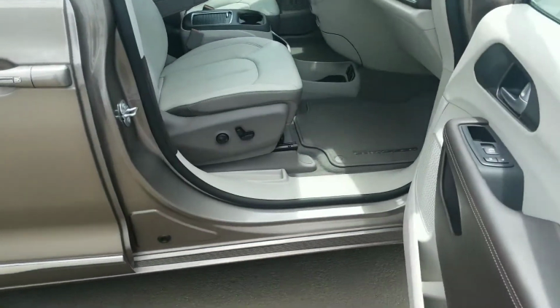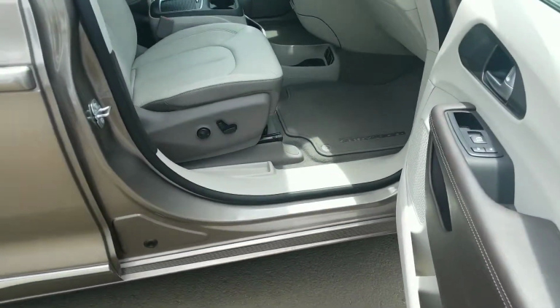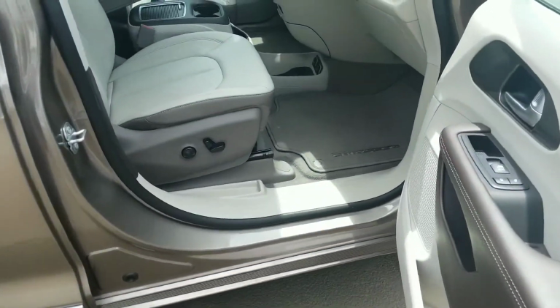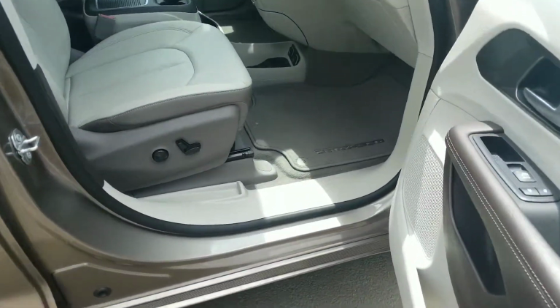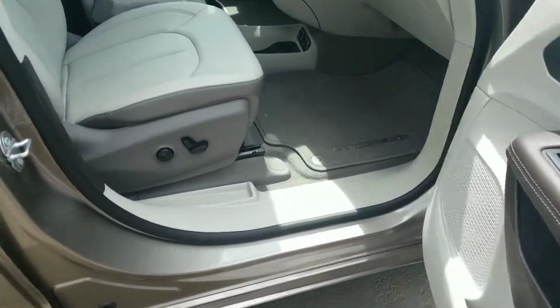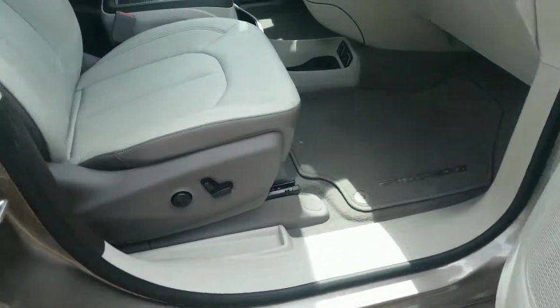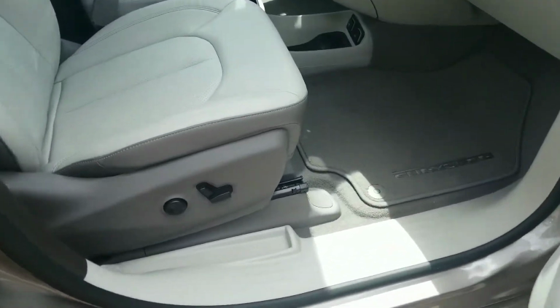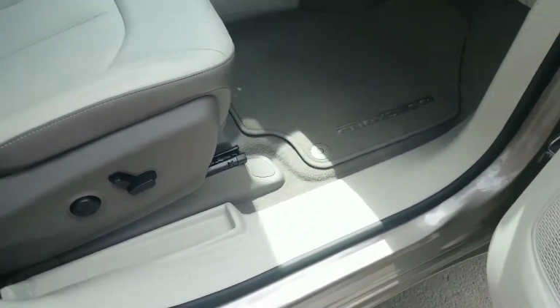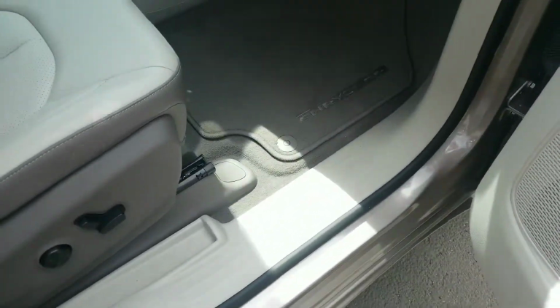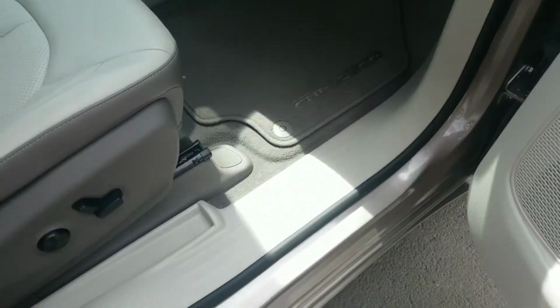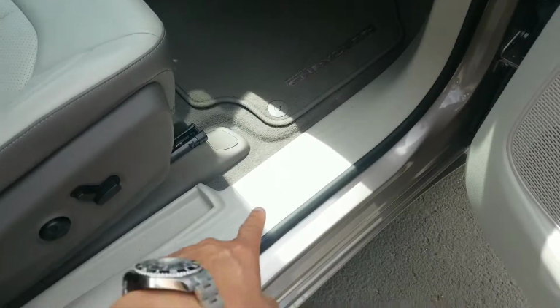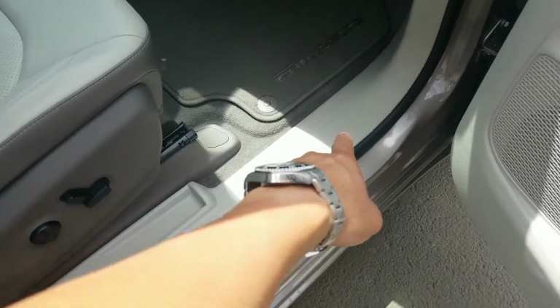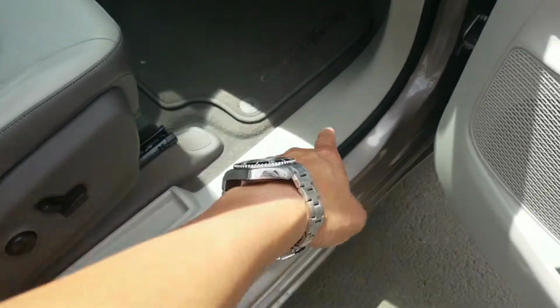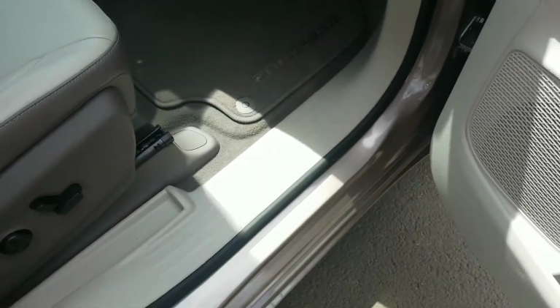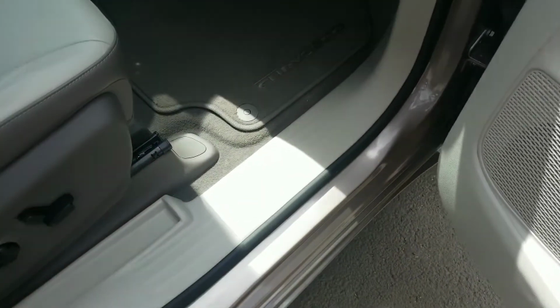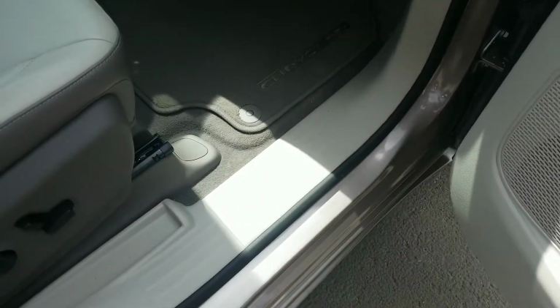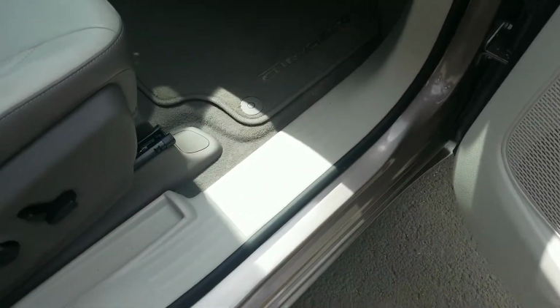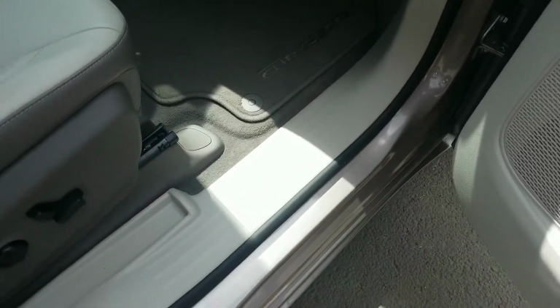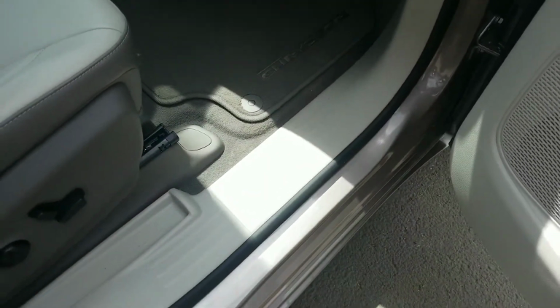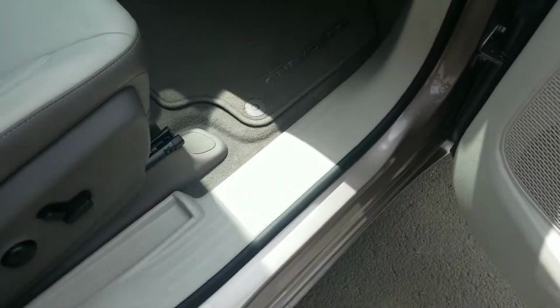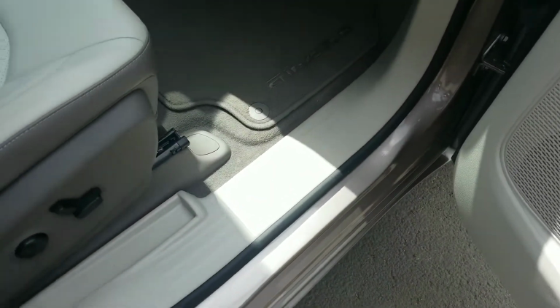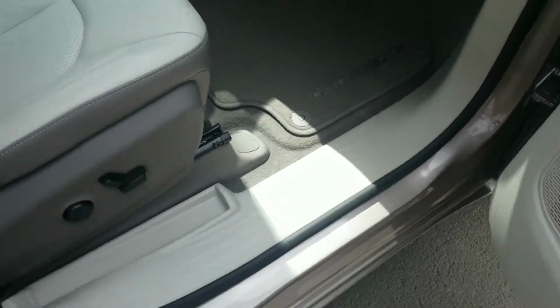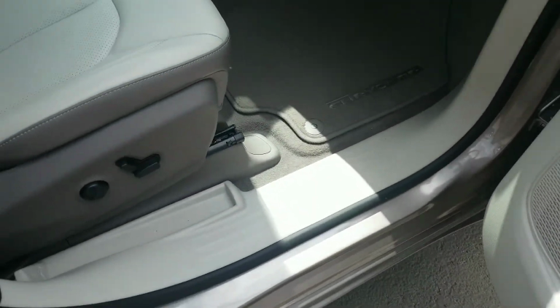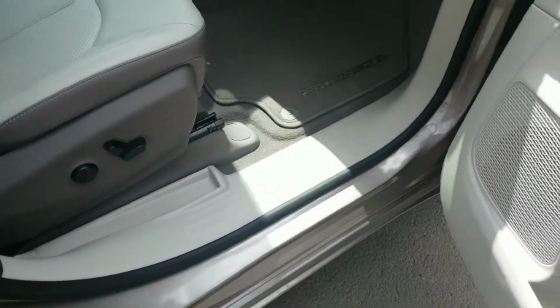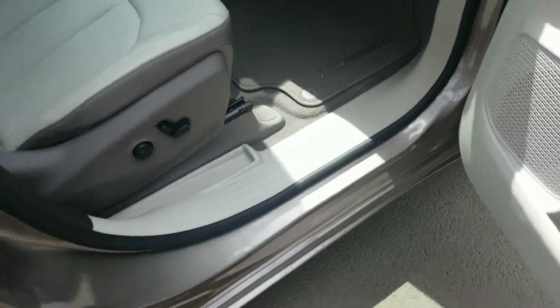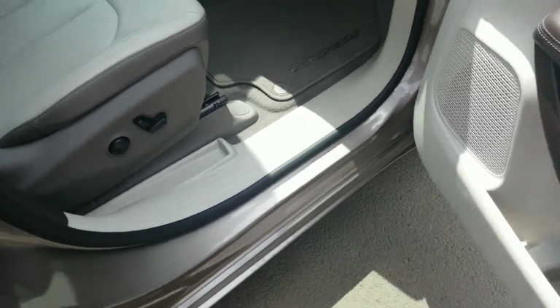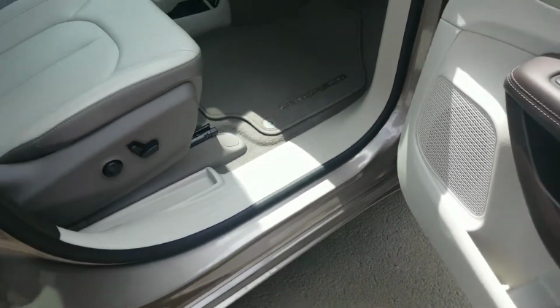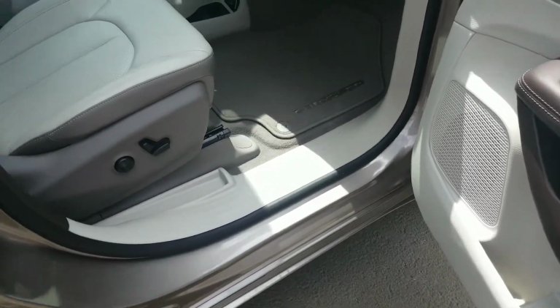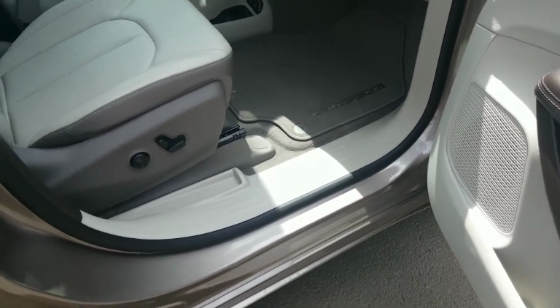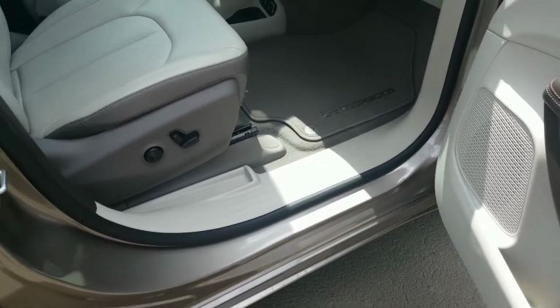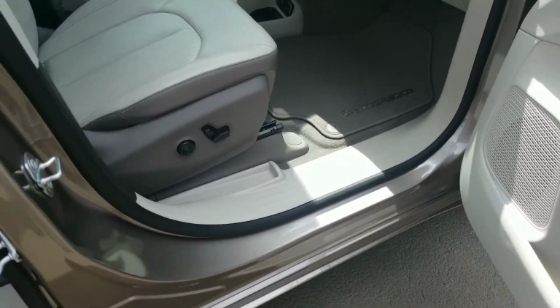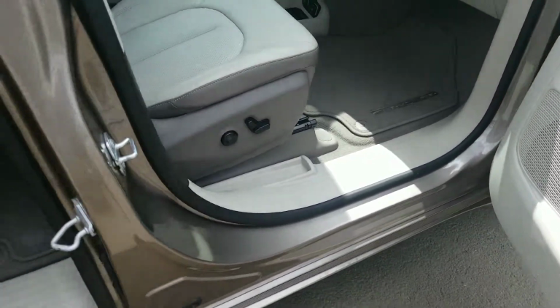Again, the leather is in good shape. The door sills right there — looks like they didn't drag their feet or anything like that, so it's free of any scratches.